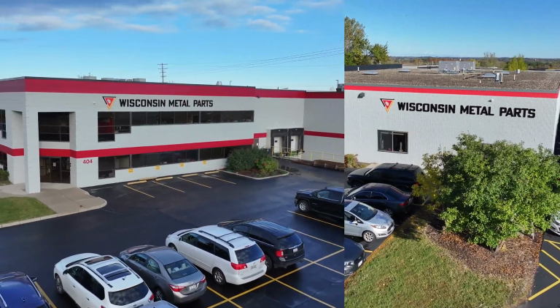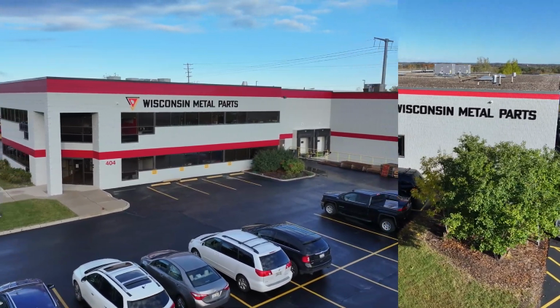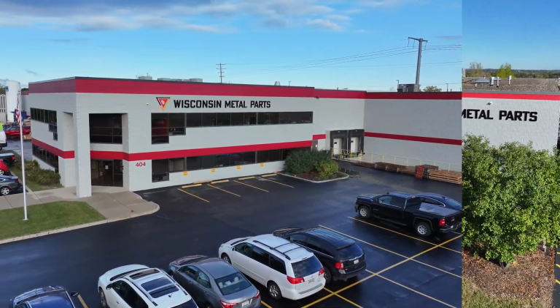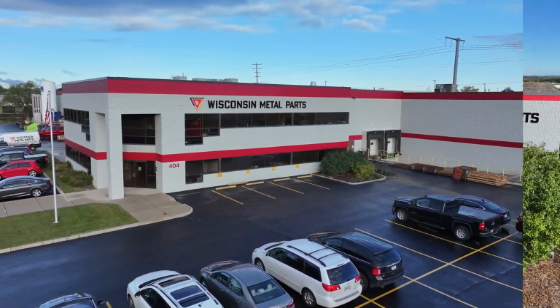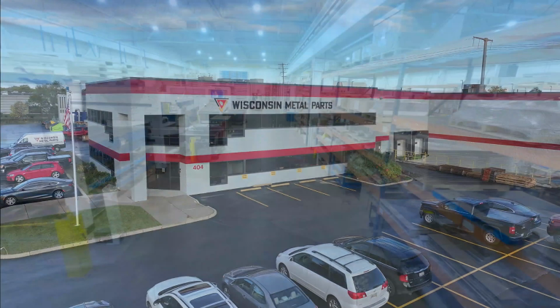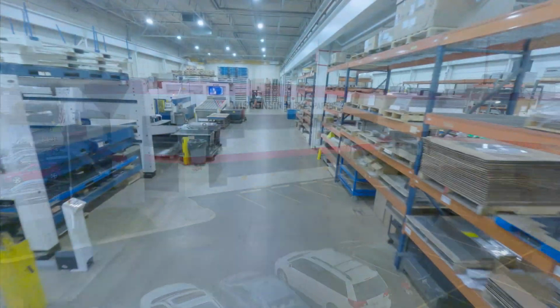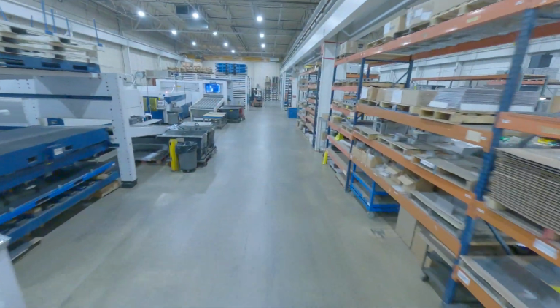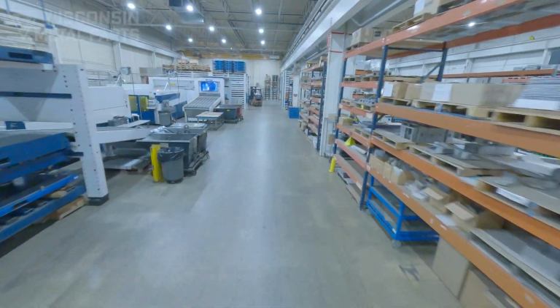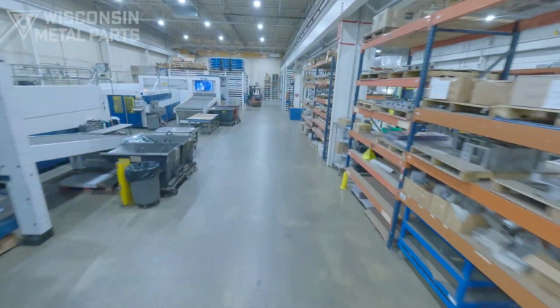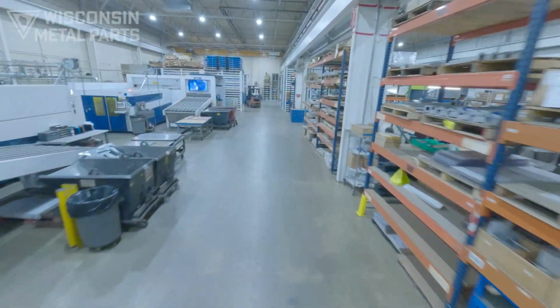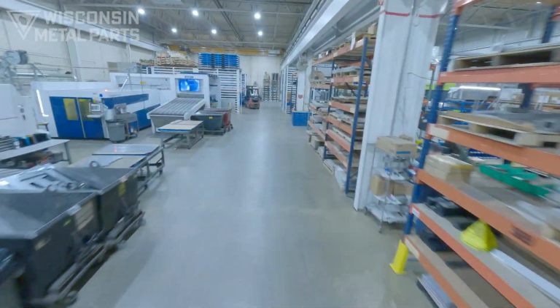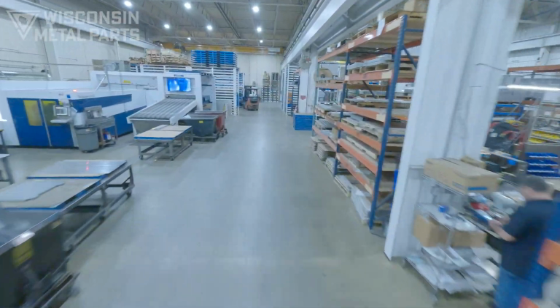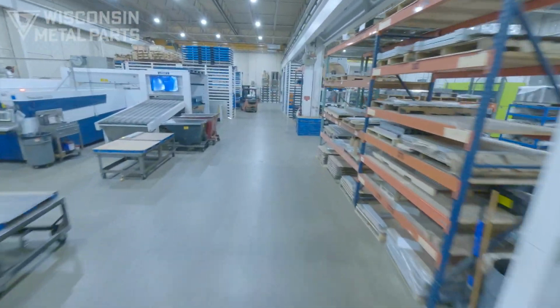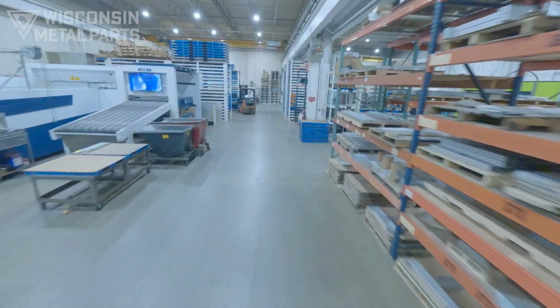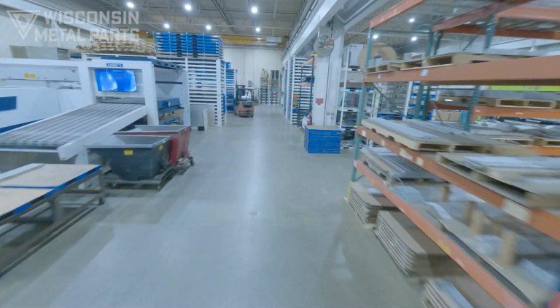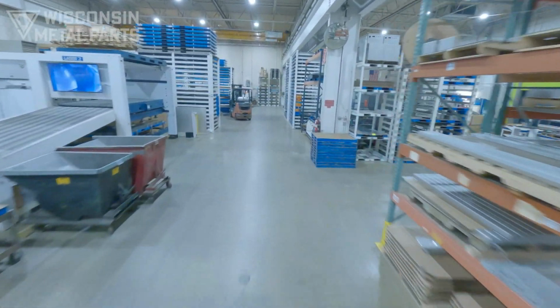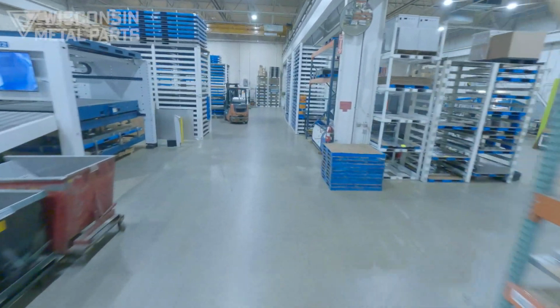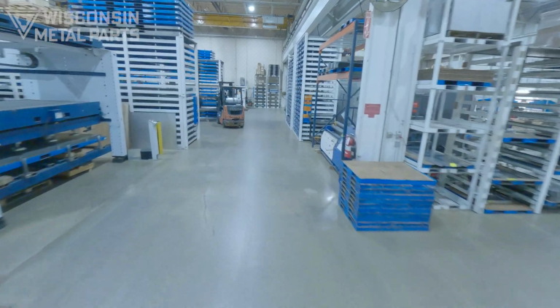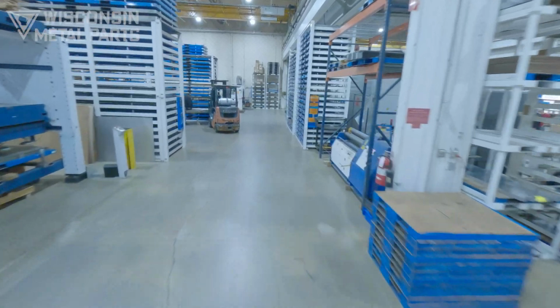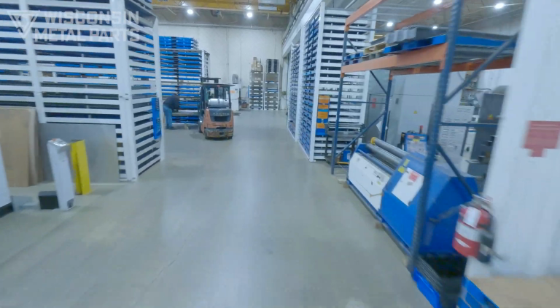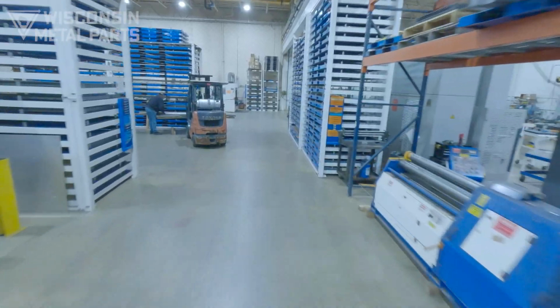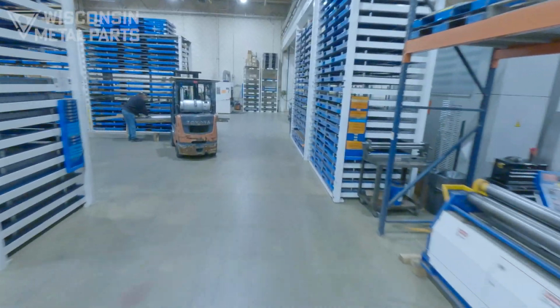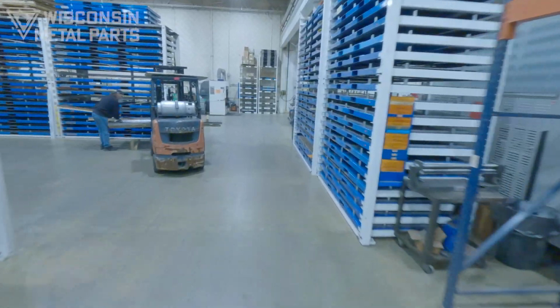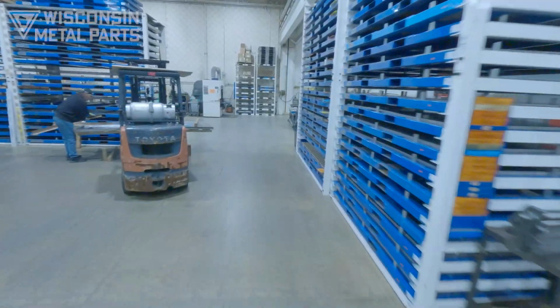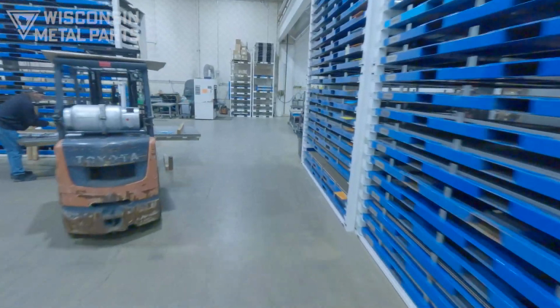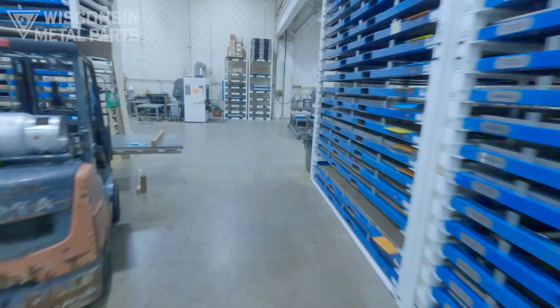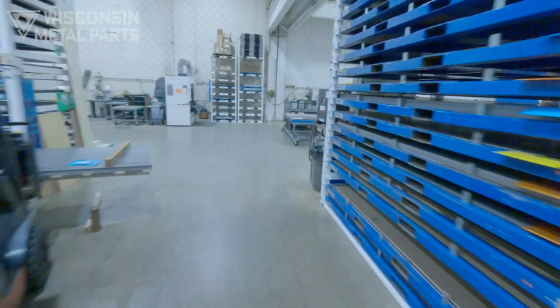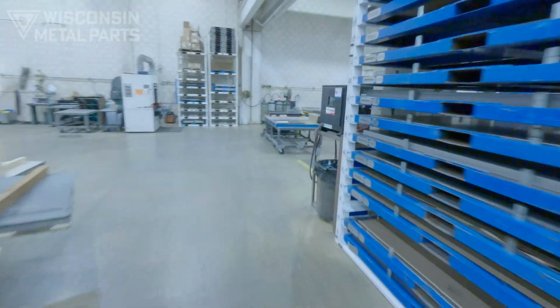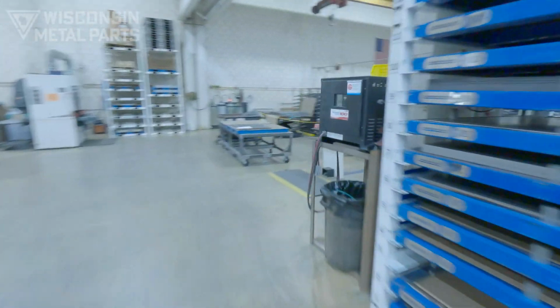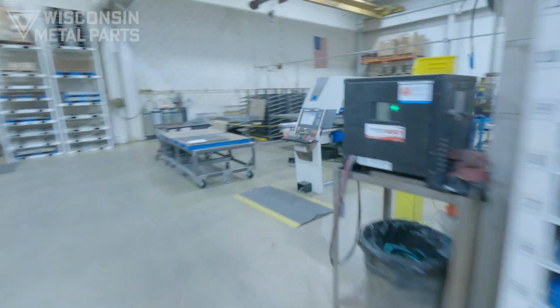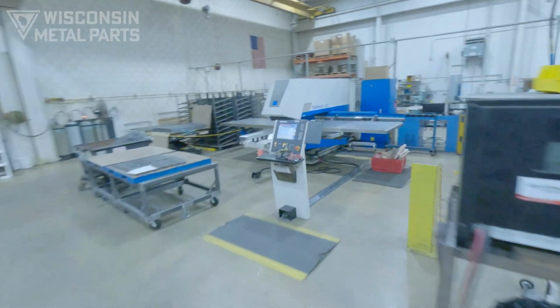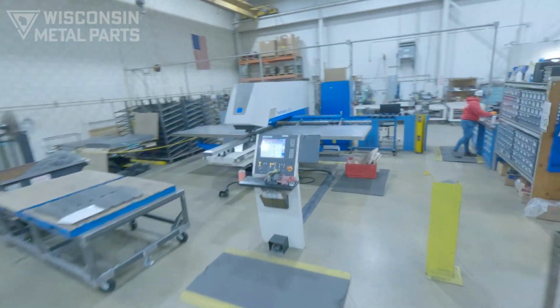We form partnerships with our clients built on trust and with the commitment to help keep them competitive in their markets through metal stamping, CNC machining, assembly services, tool and die making, wire EDM, and fabrication.